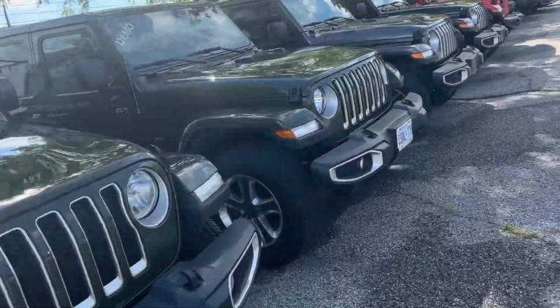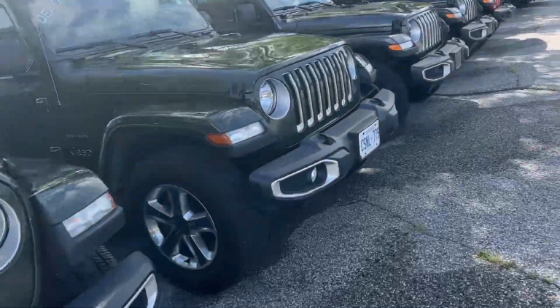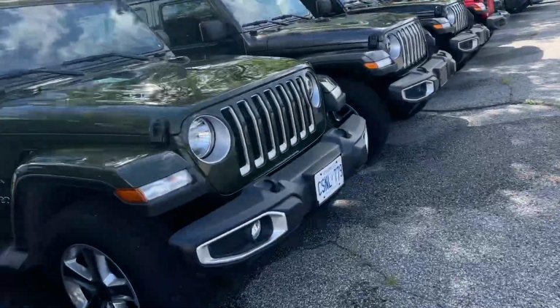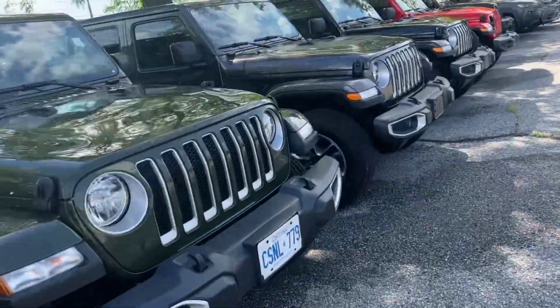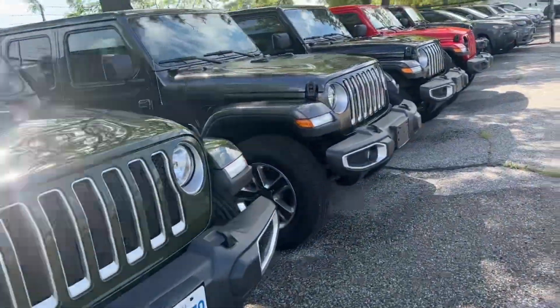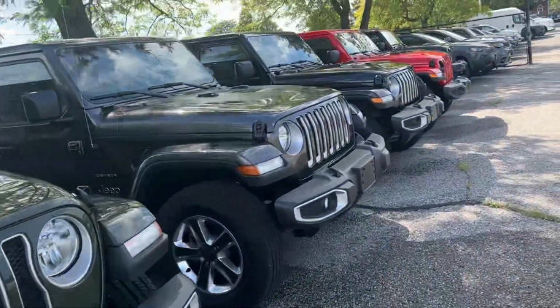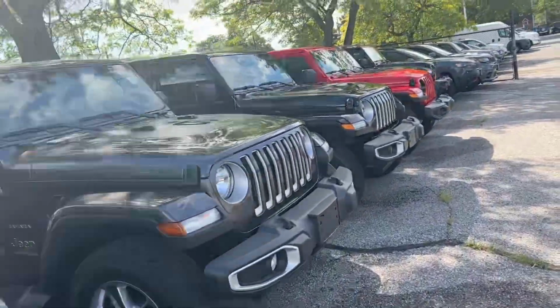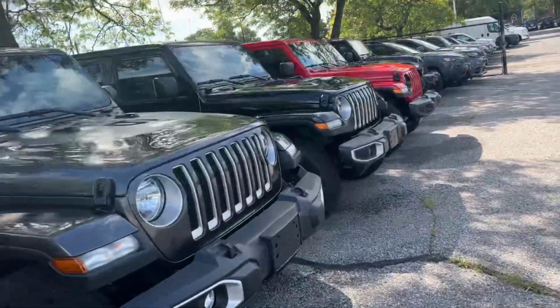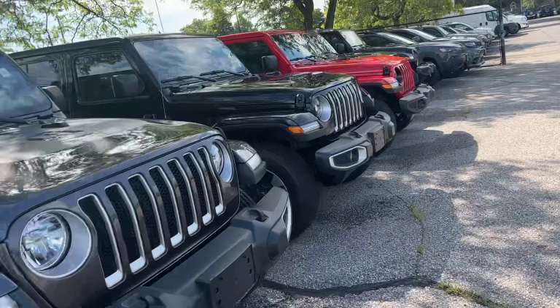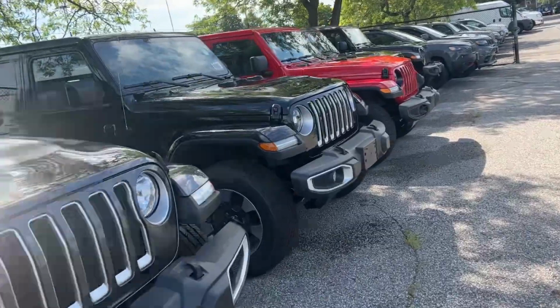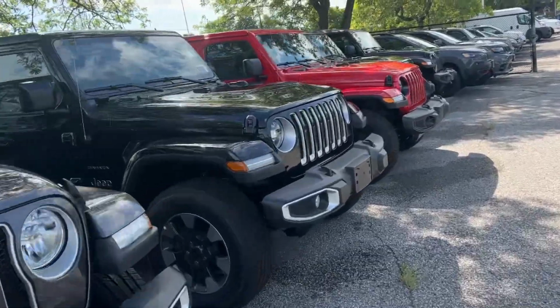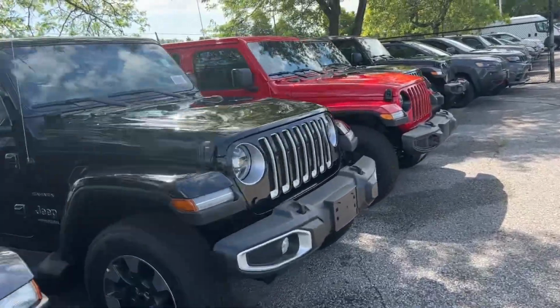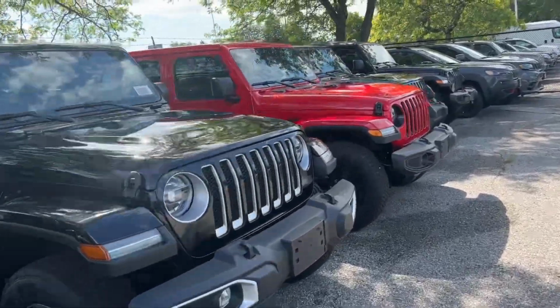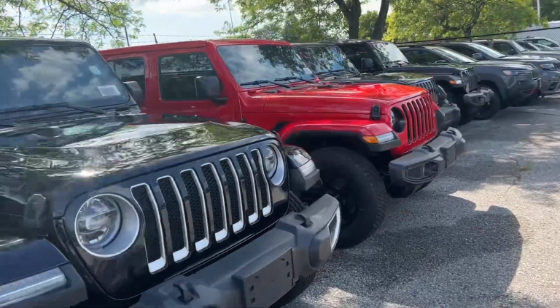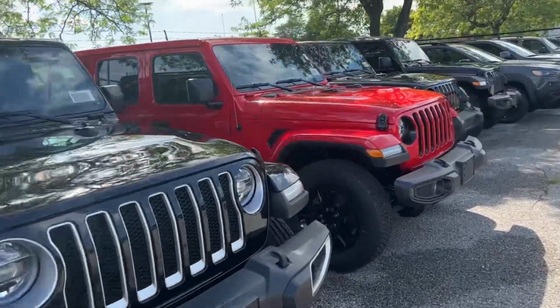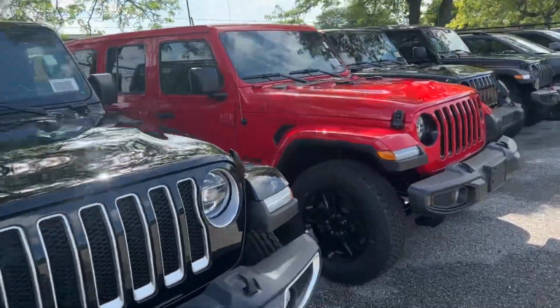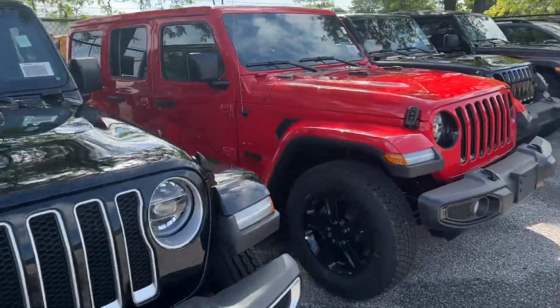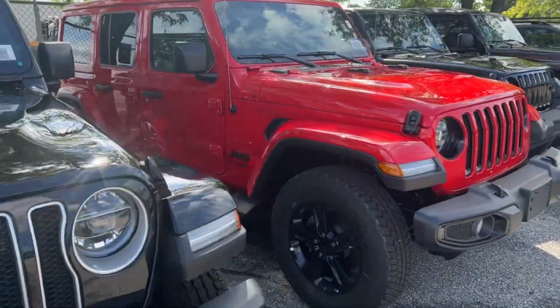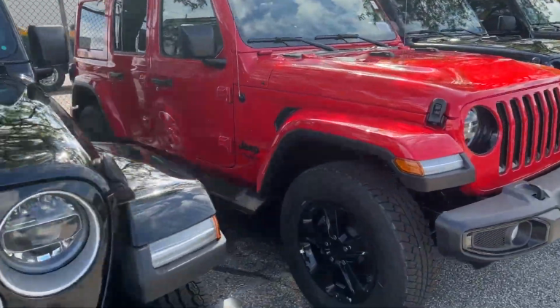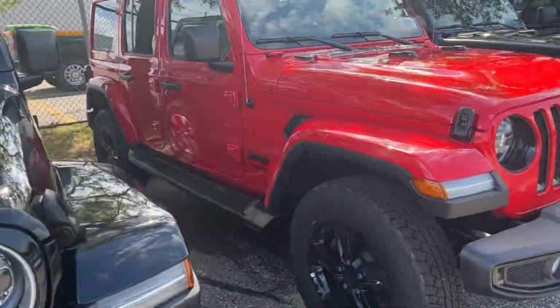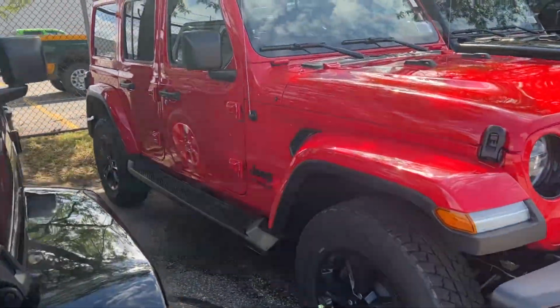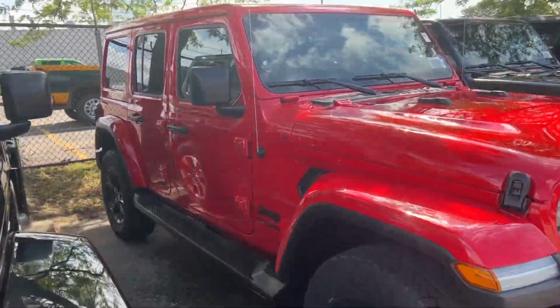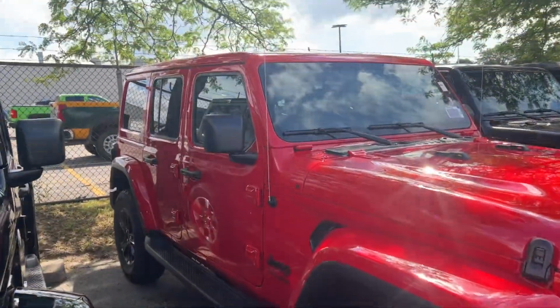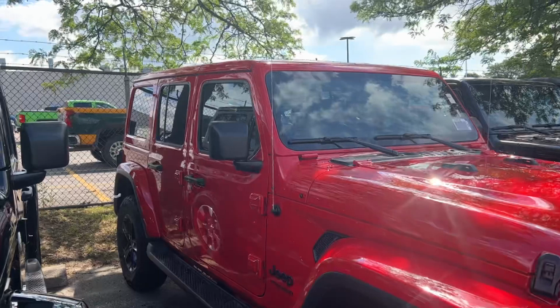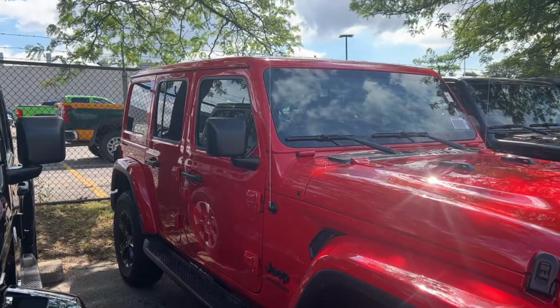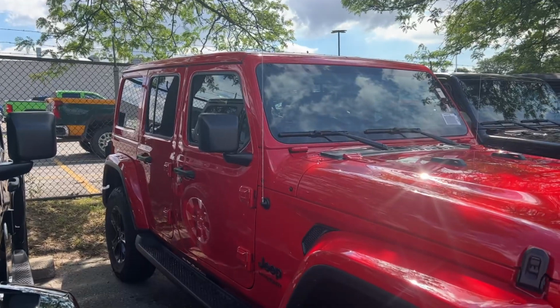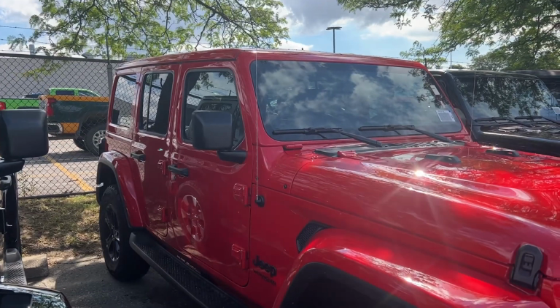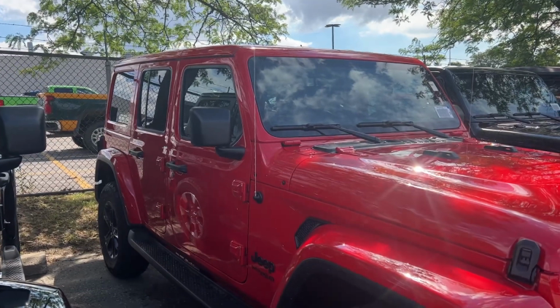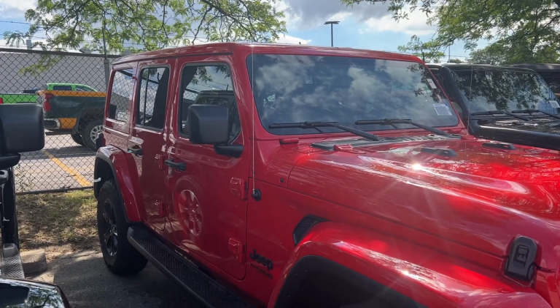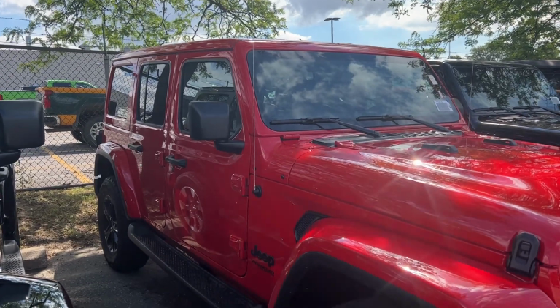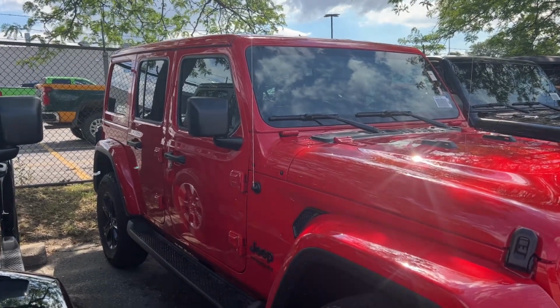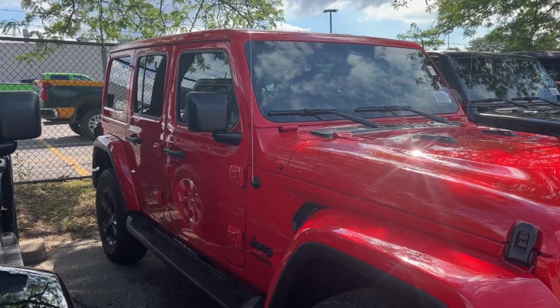I would think that the top pick would be this red one, but if the top isn't what you're looking for then that's not going to work for you either. I'll keep trying to find an alternative for you.